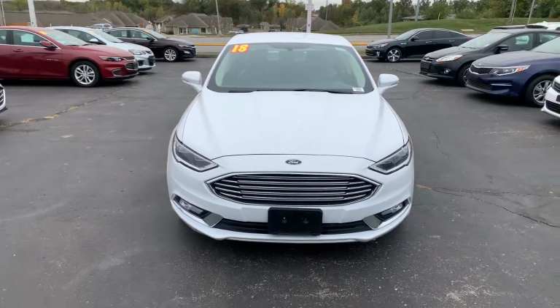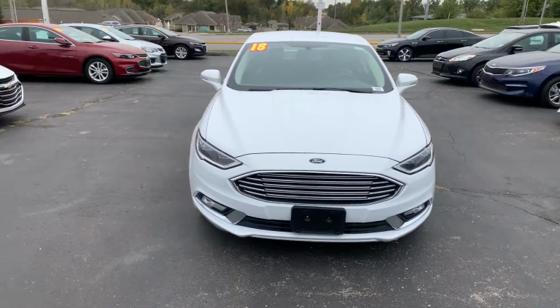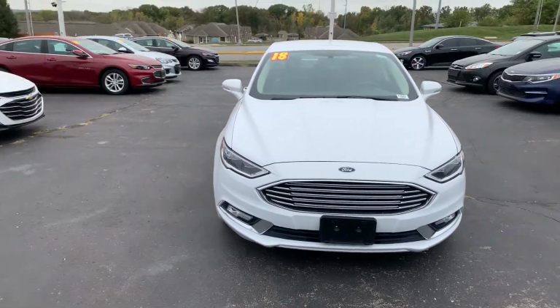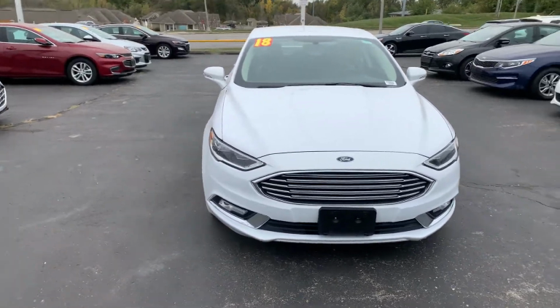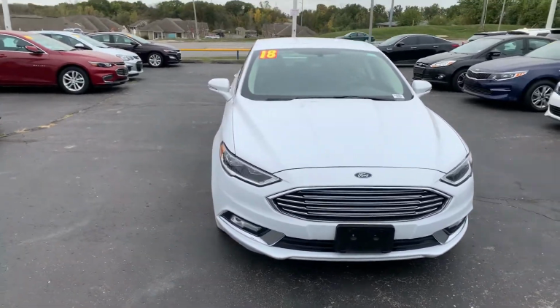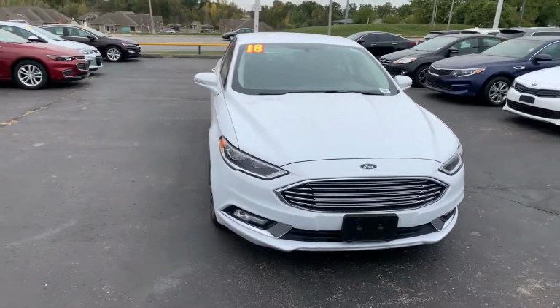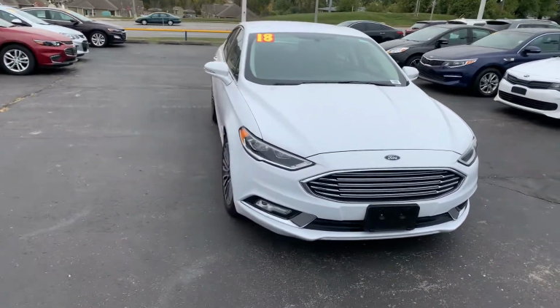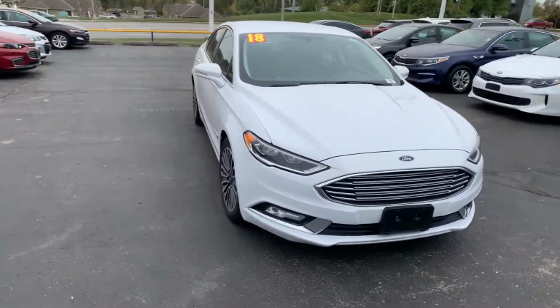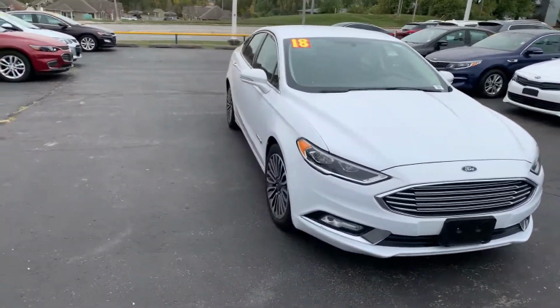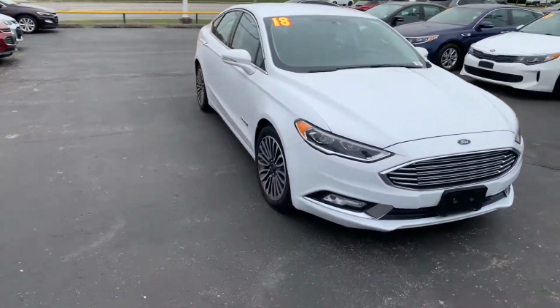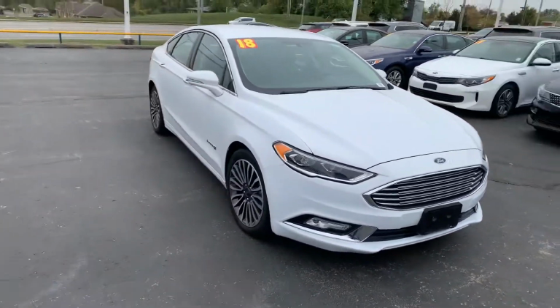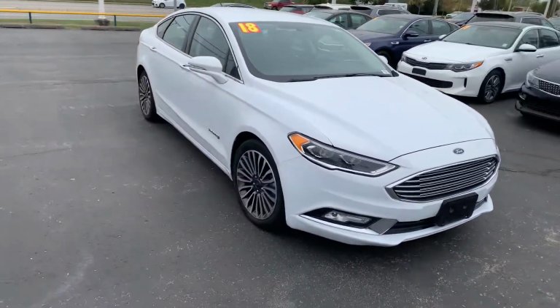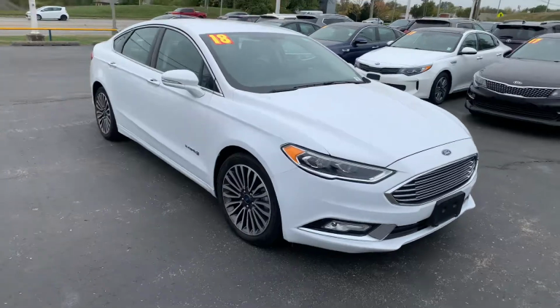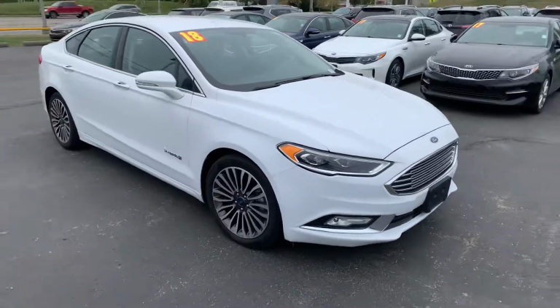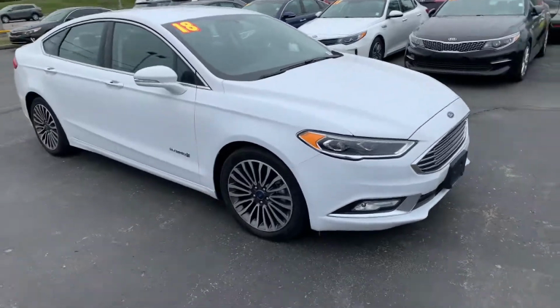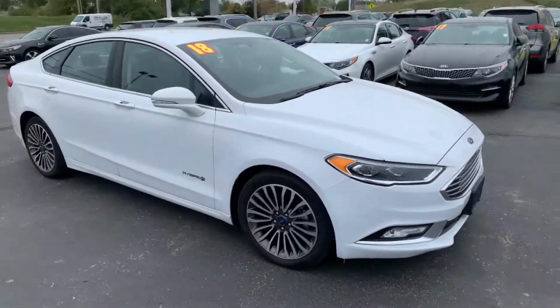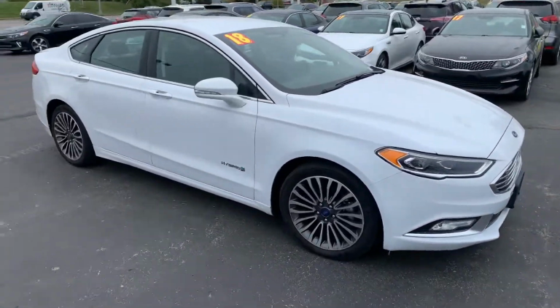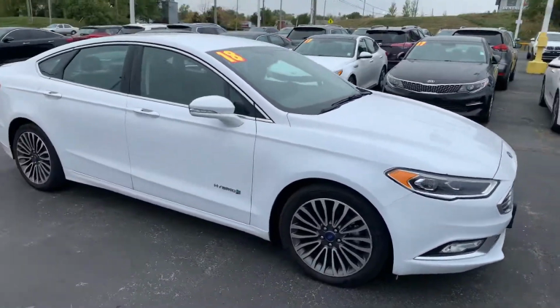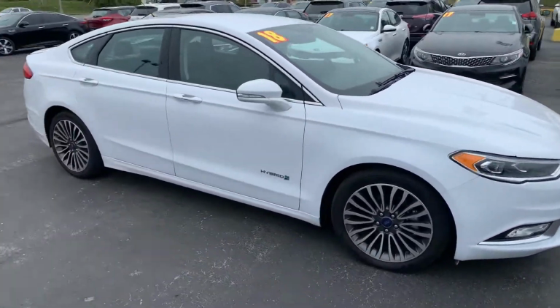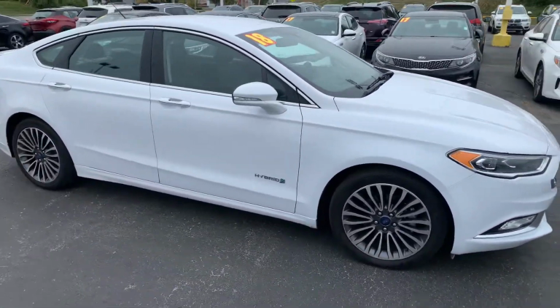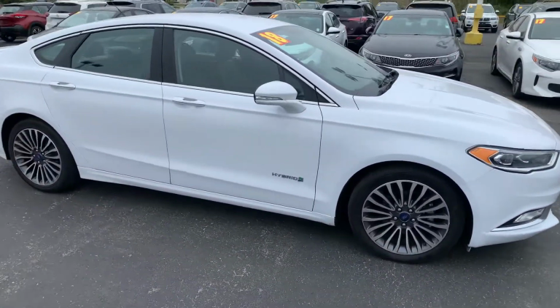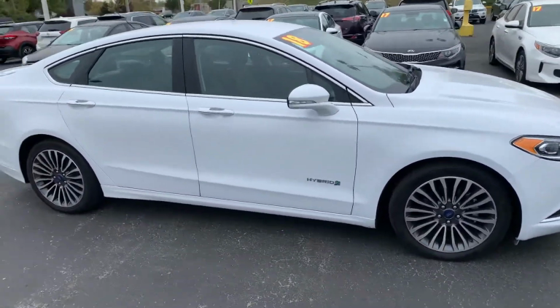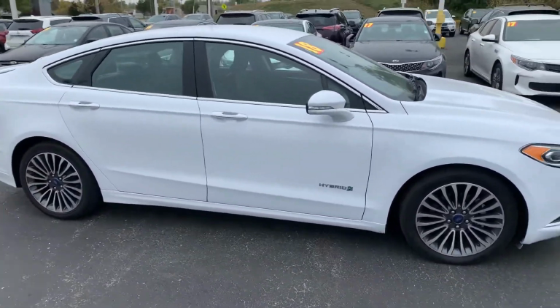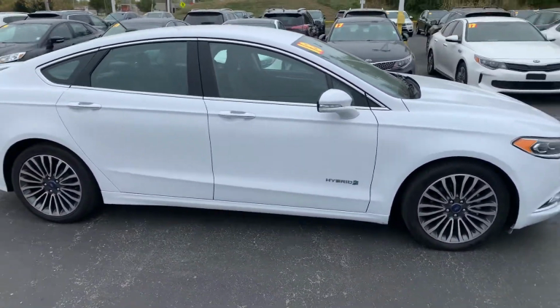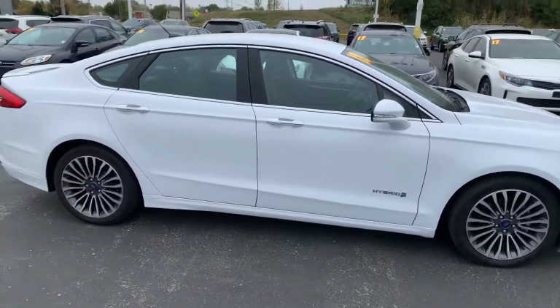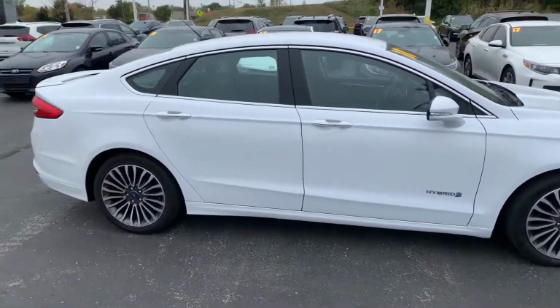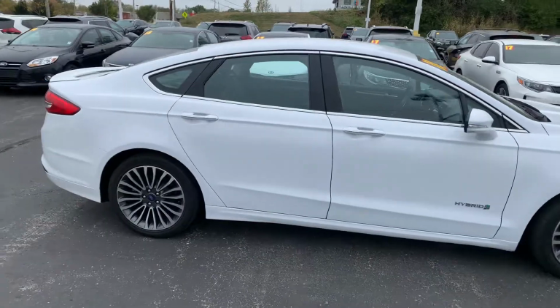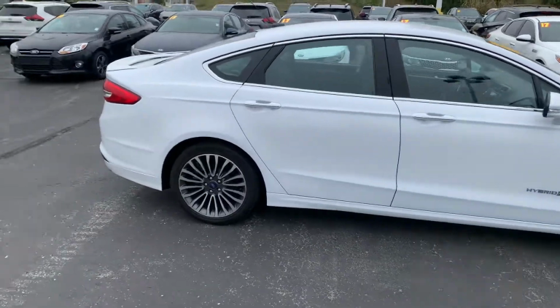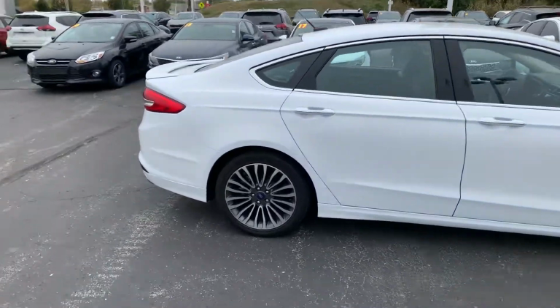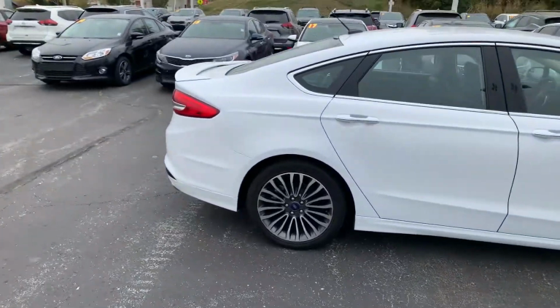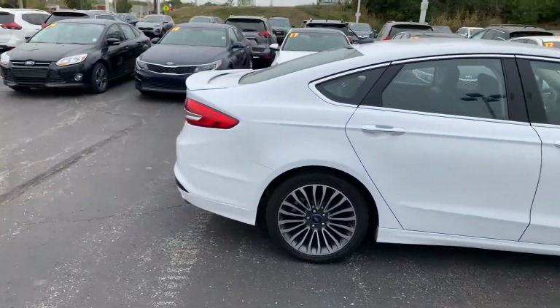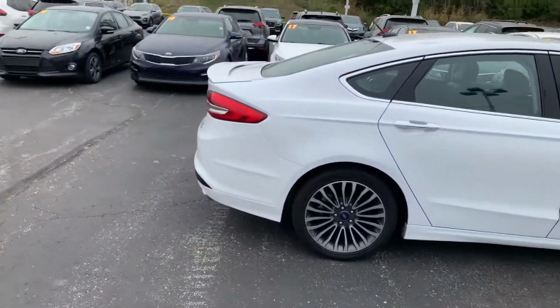Good morning, Ron. This is Devin over here at Premier Pre-Owned. I just wanted to take a minute today to show off our 2018 Ford Fusion. As you can see, this car is in good condition — it's been well taken care of.